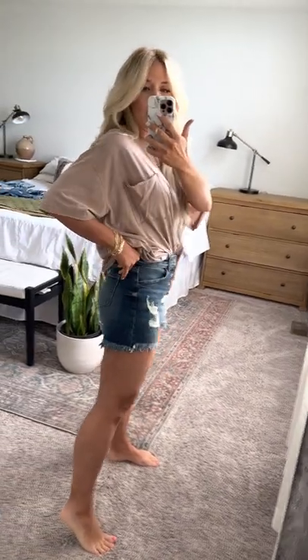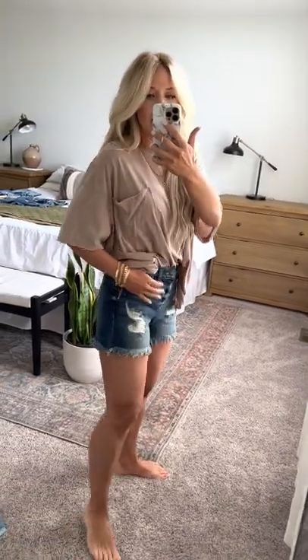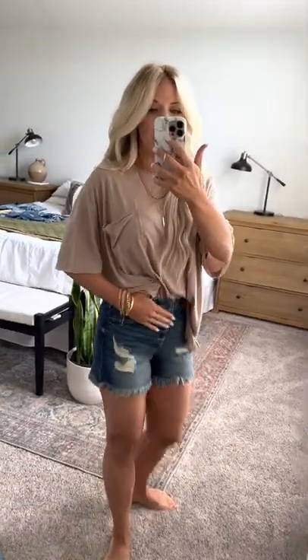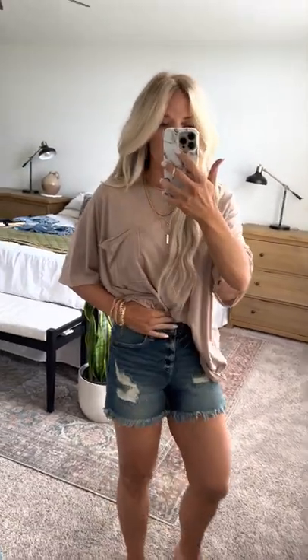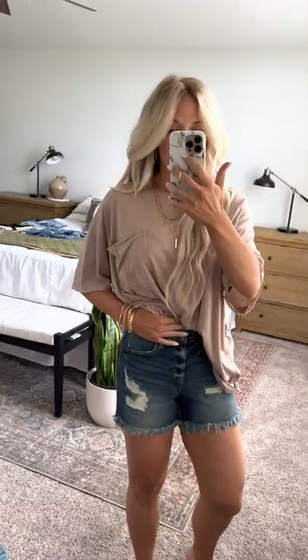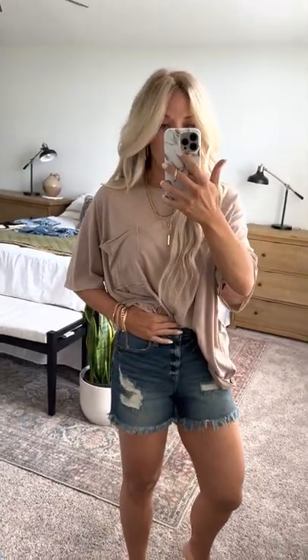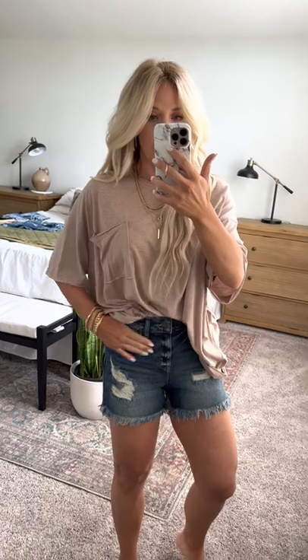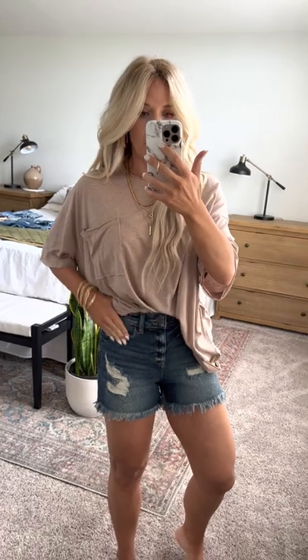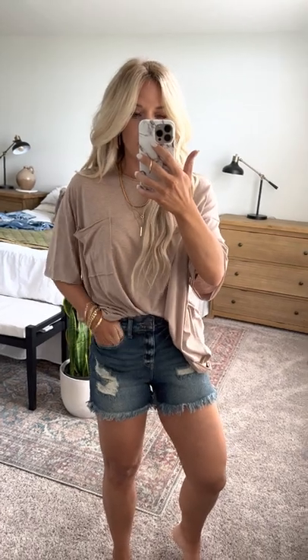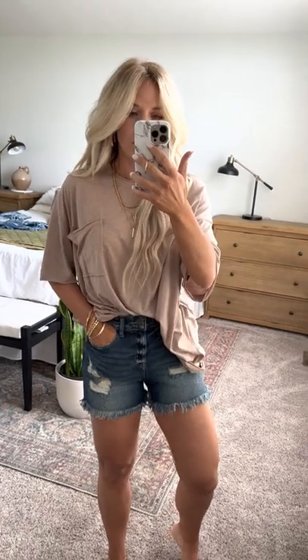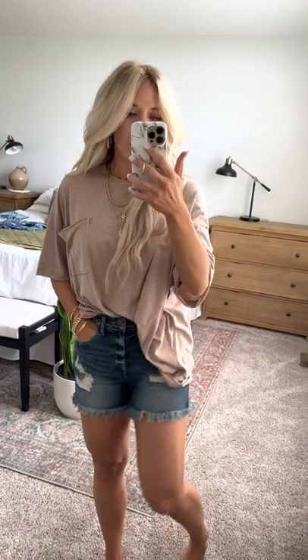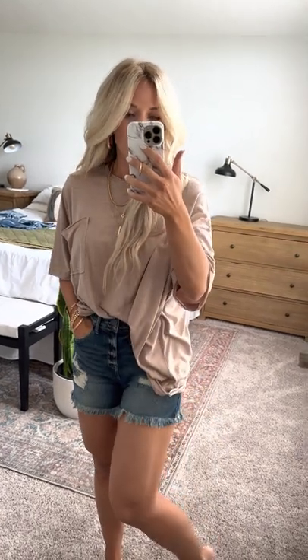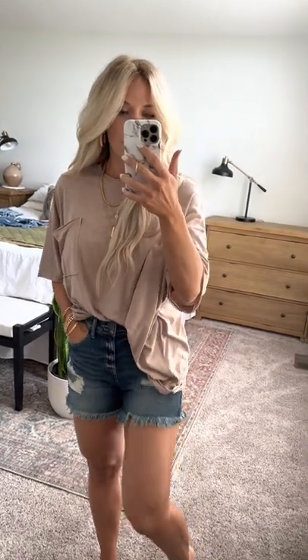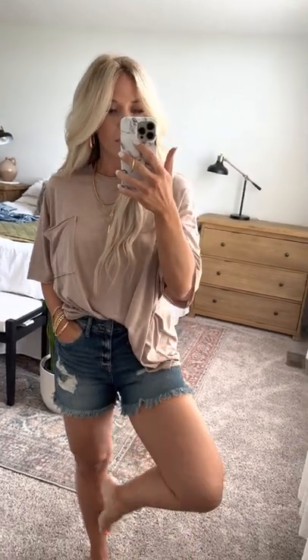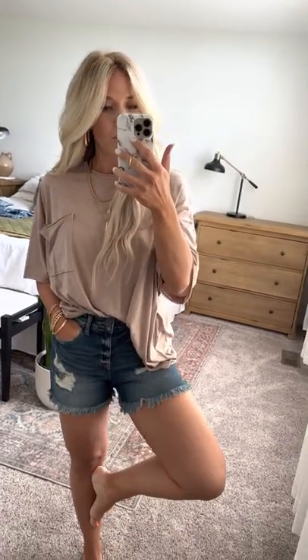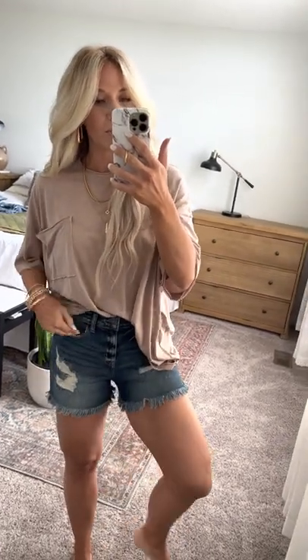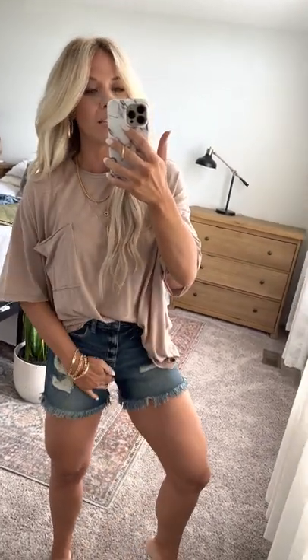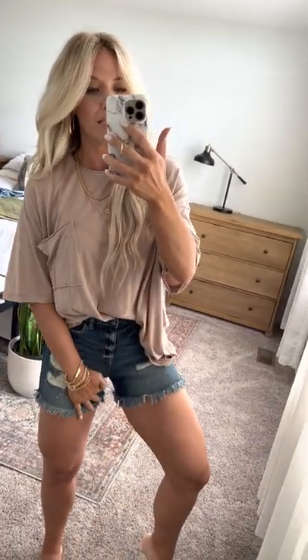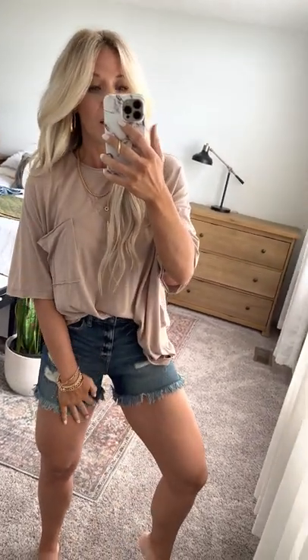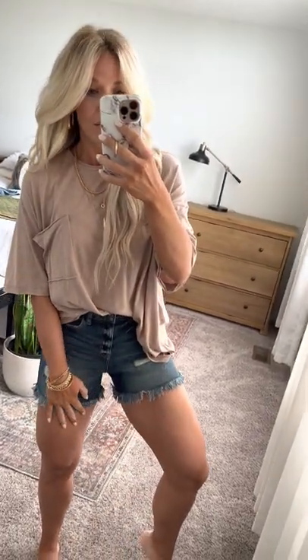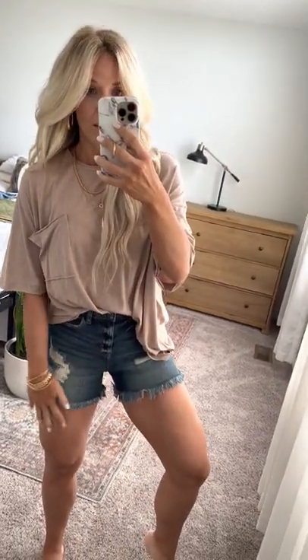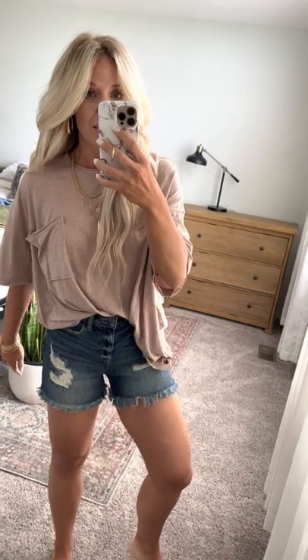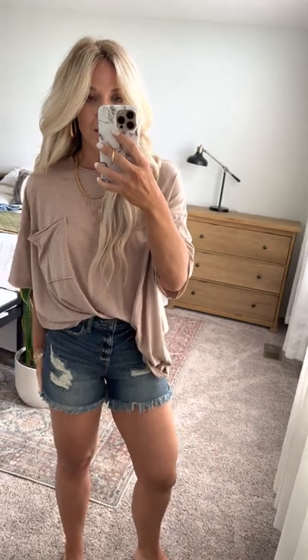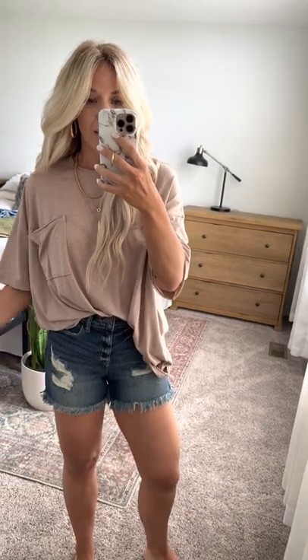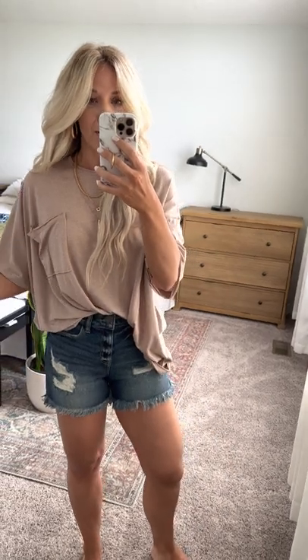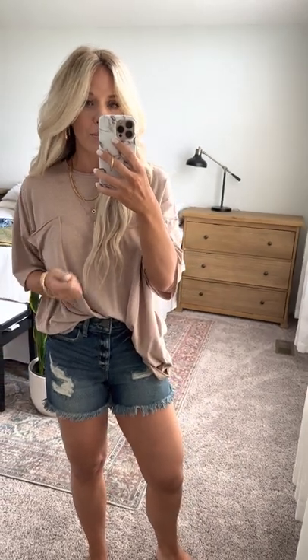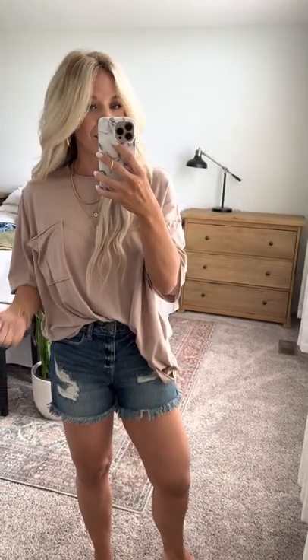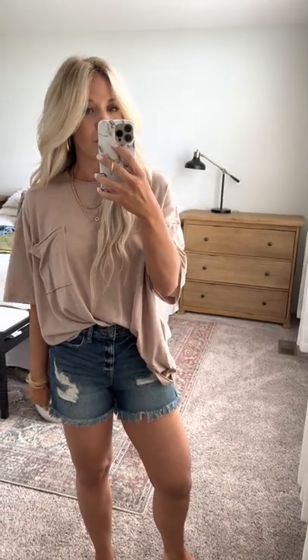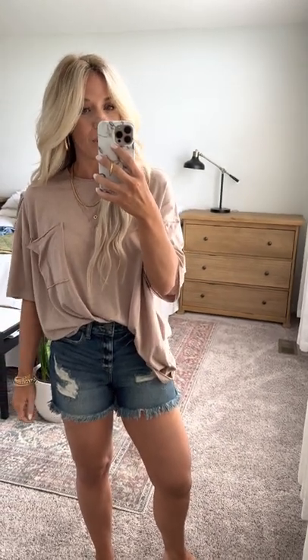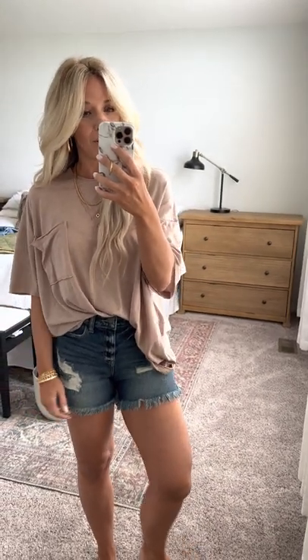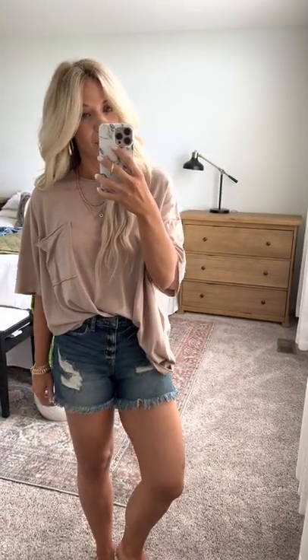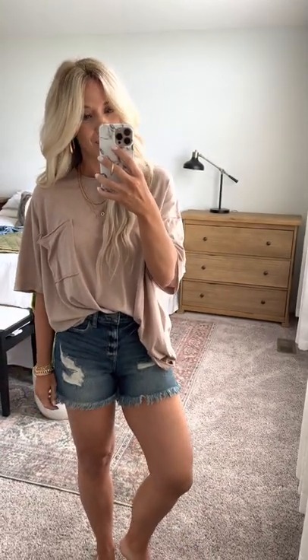They come up nice and high to give you good tummy control. They're super comfy with a great amount of stretch, and the inseam is great on these so you can have all day play. You're not going to be worried about falling out of them all day.